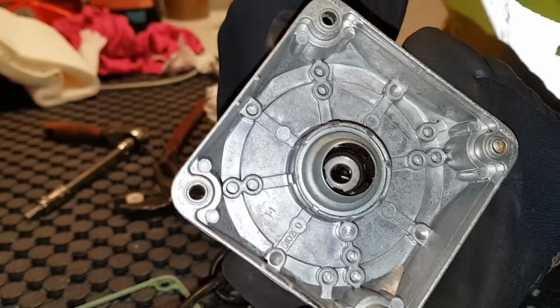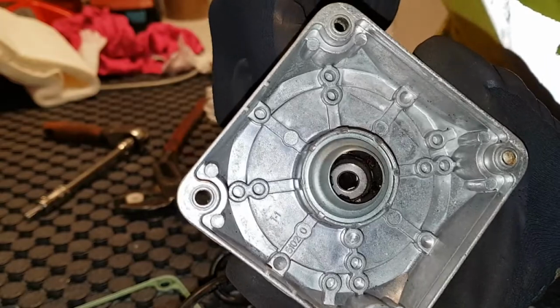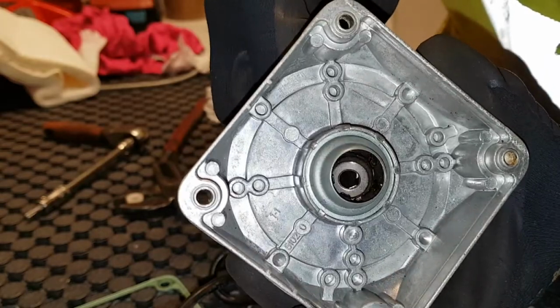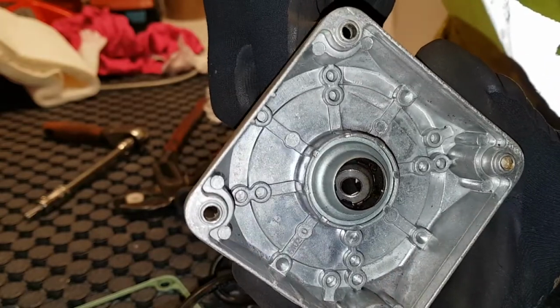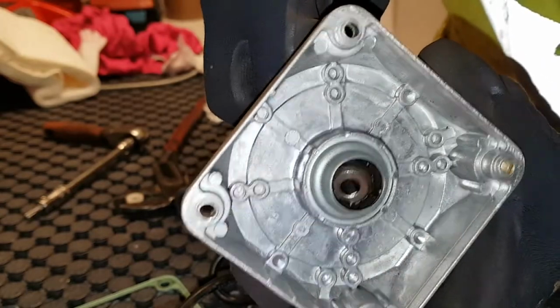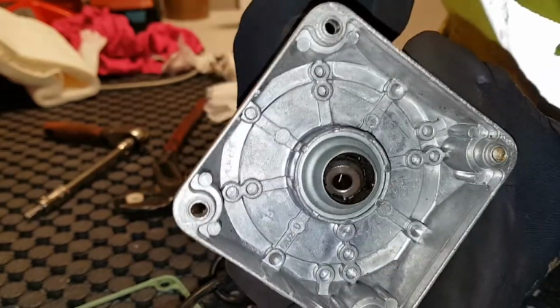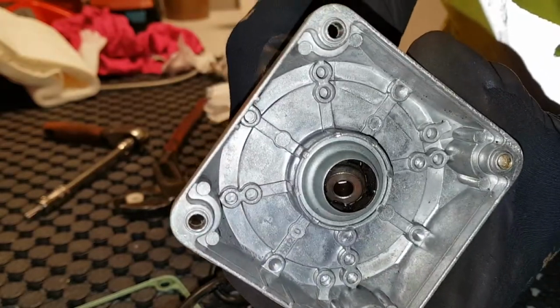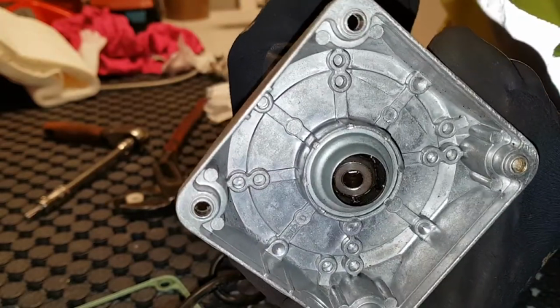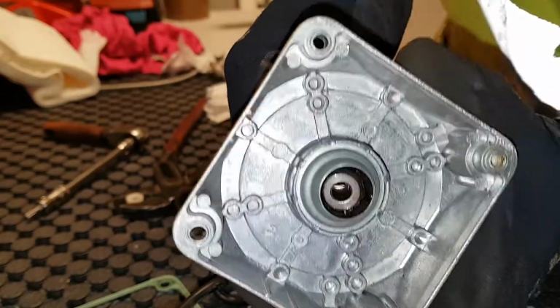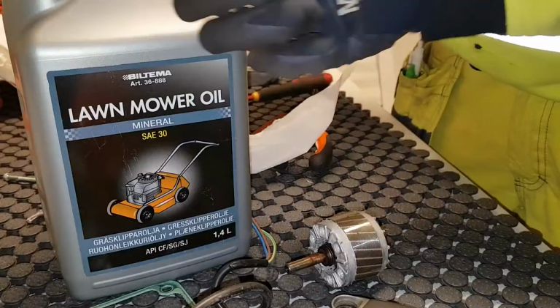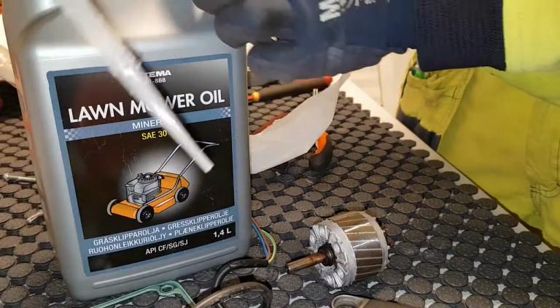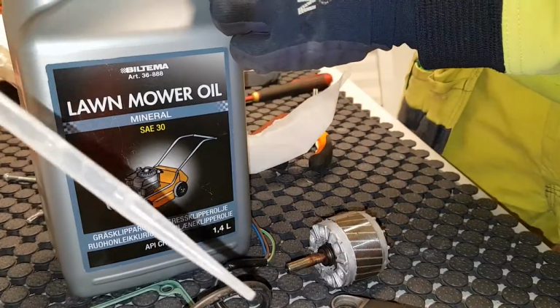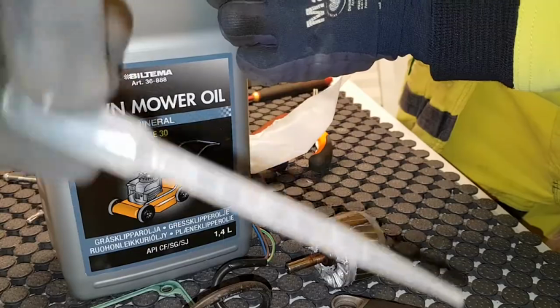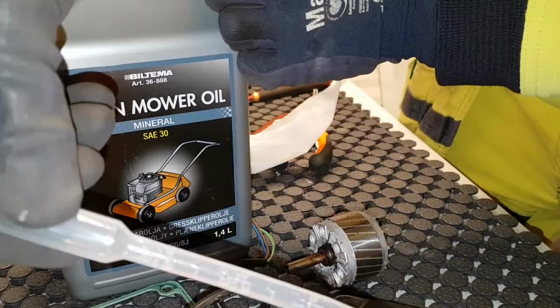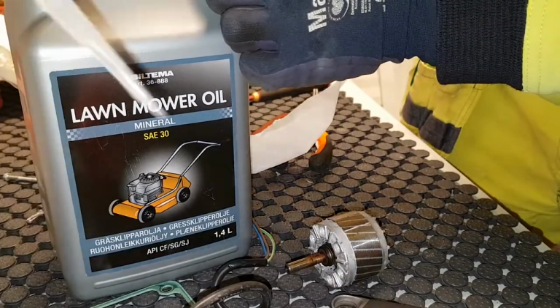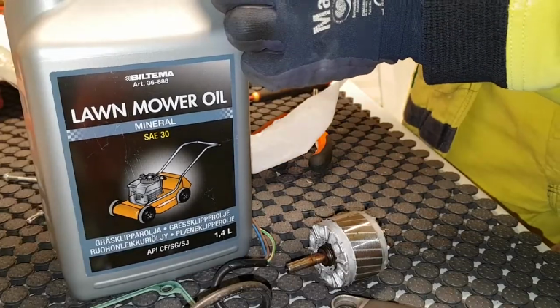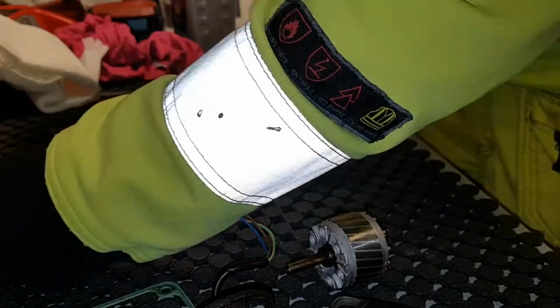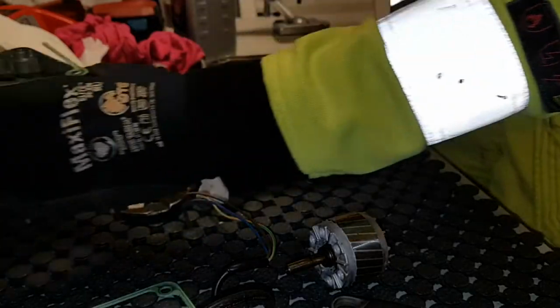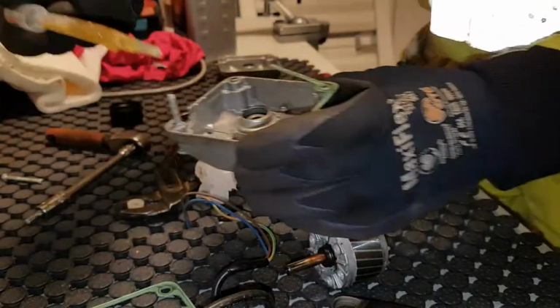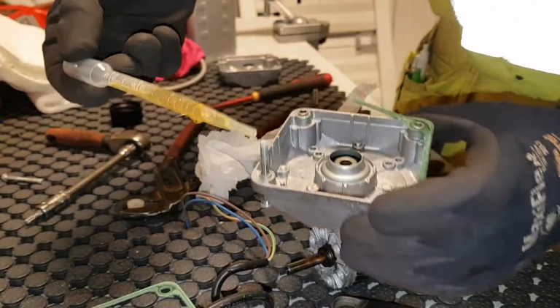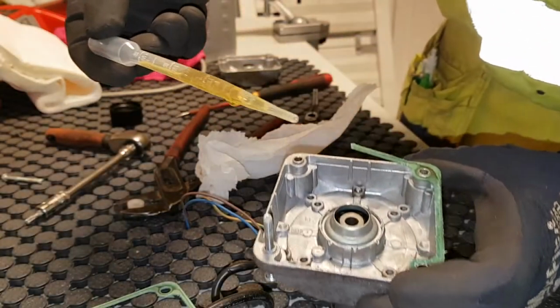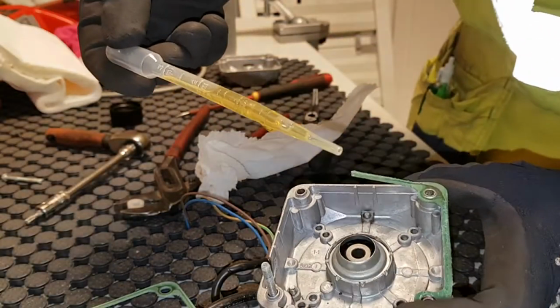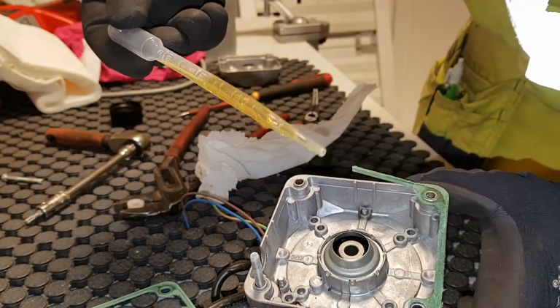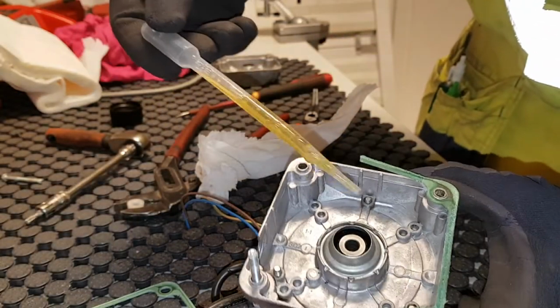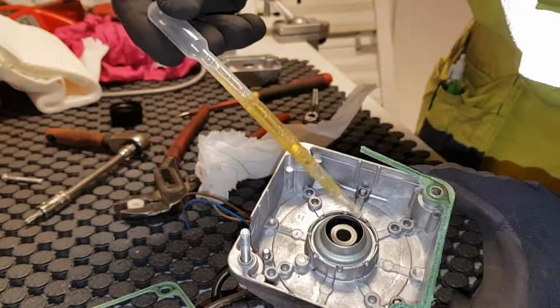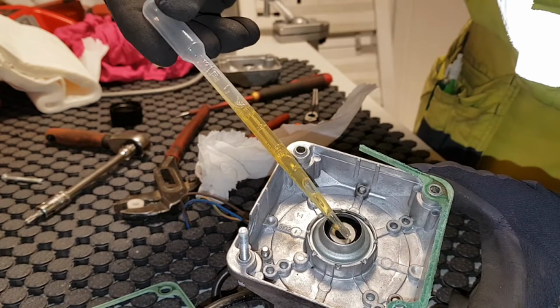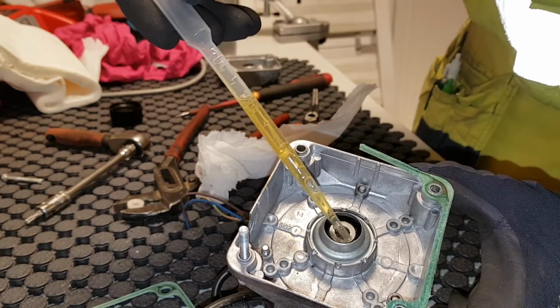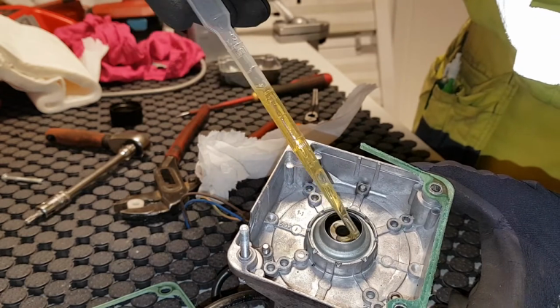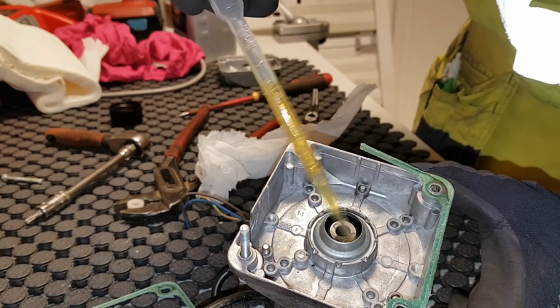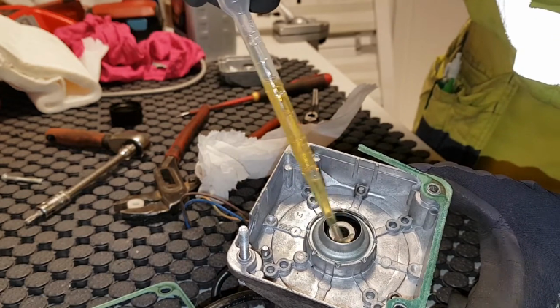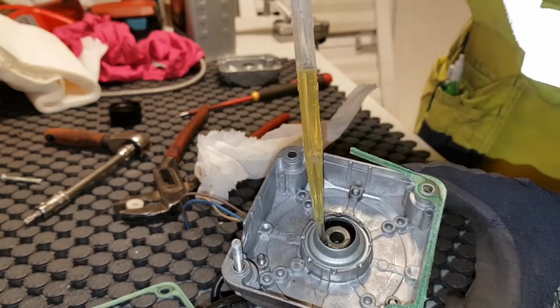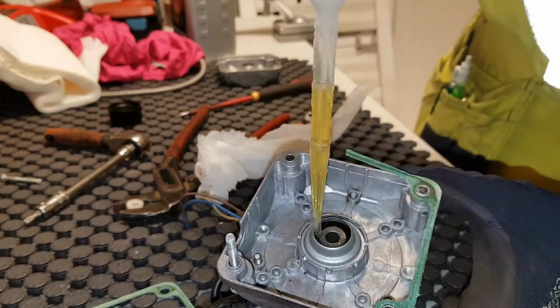Just clean it, and then I'll put some SAE 30 oil on it. I bought some lawn mower oil — SAE 30 from Biltema here in Sweden — and I'm using a pipette to get the oil in a bit more easily without spilling.